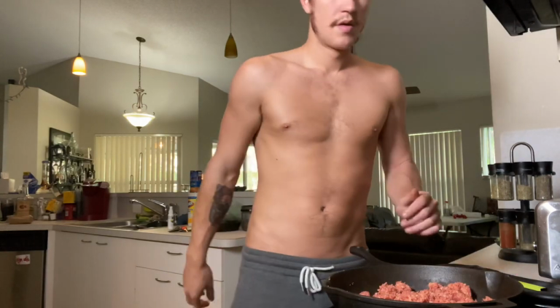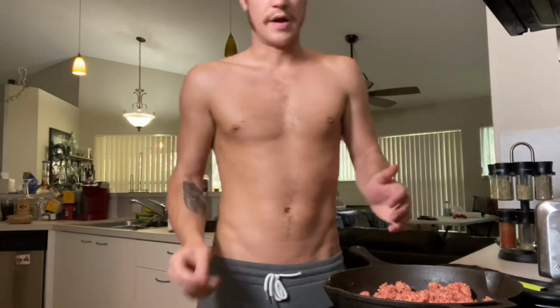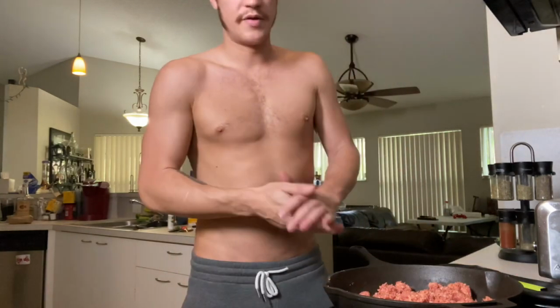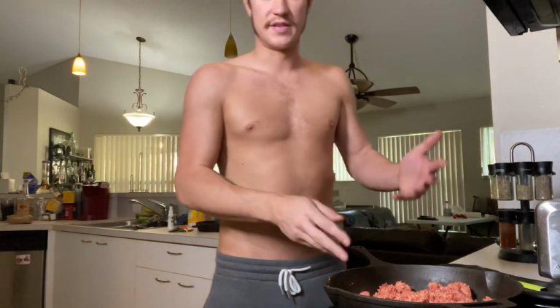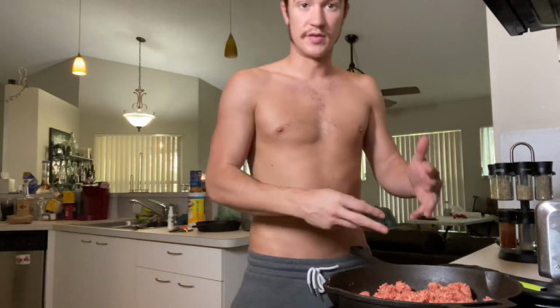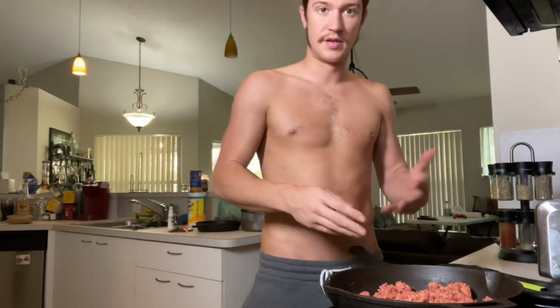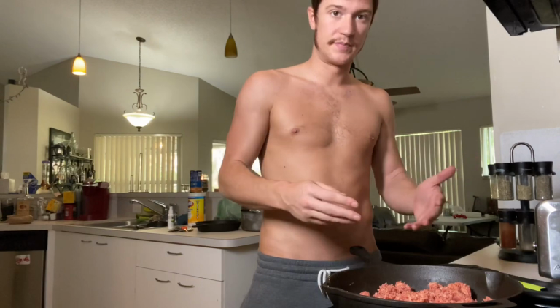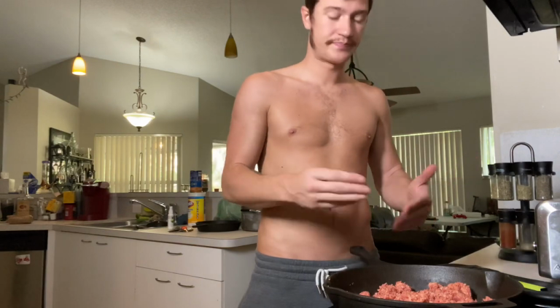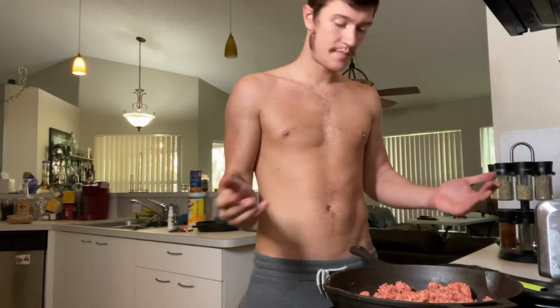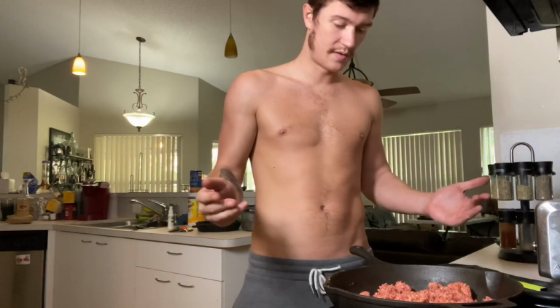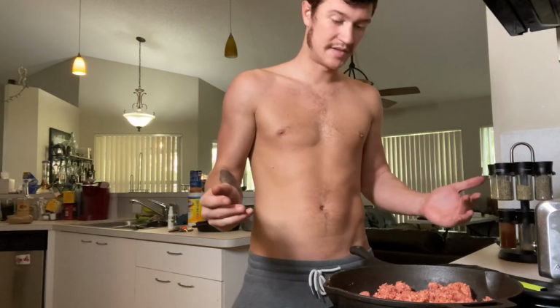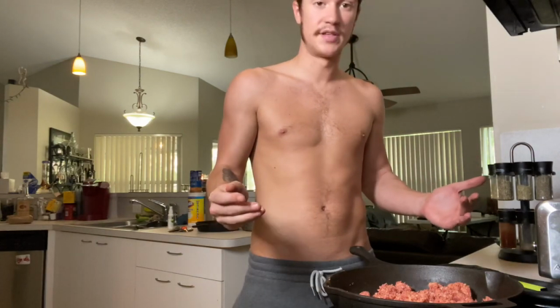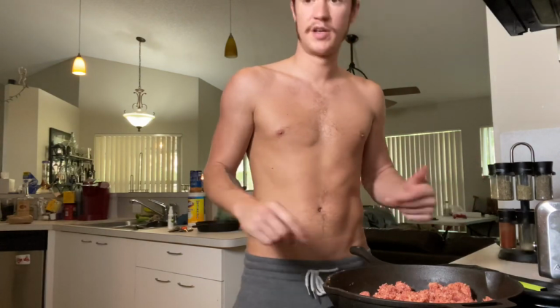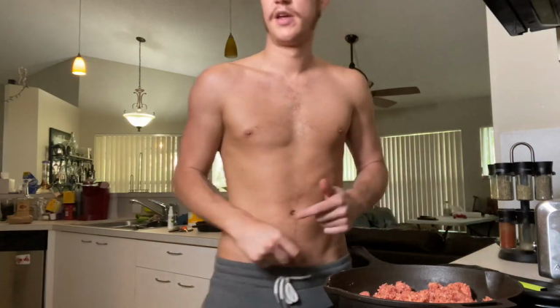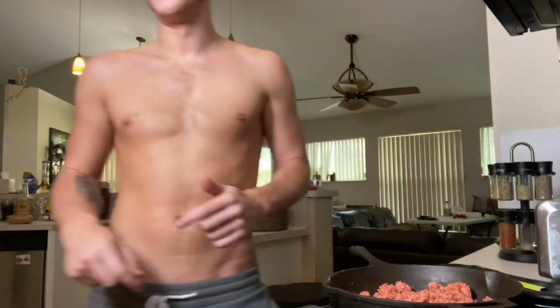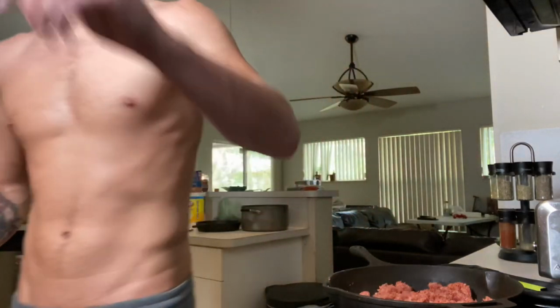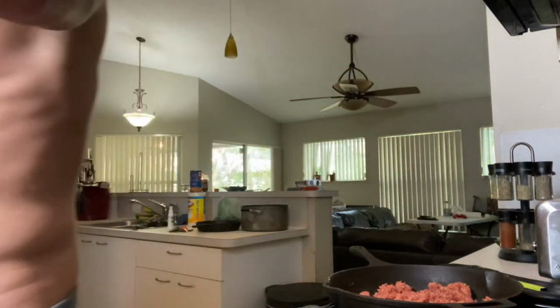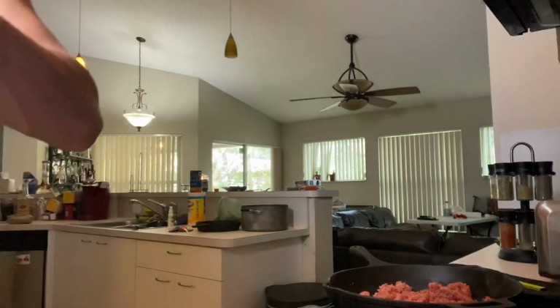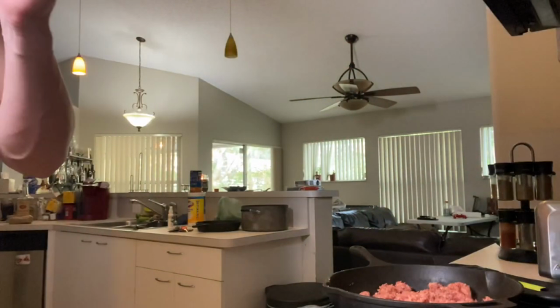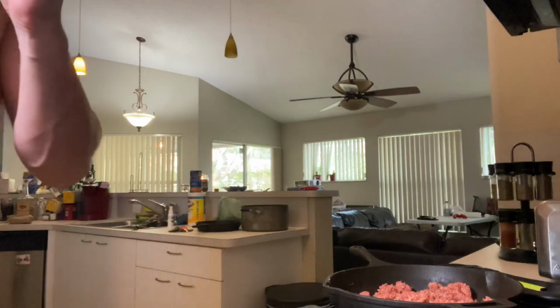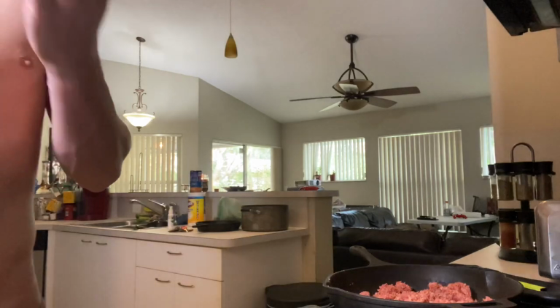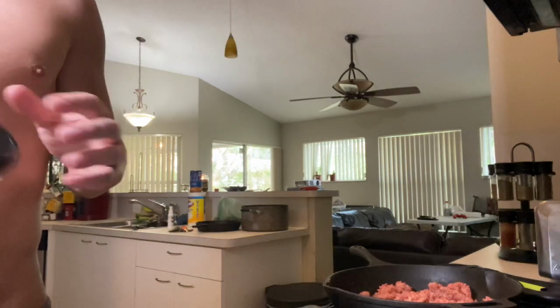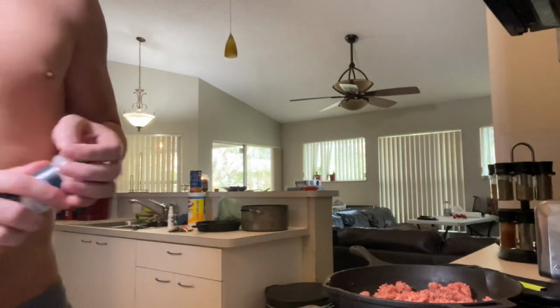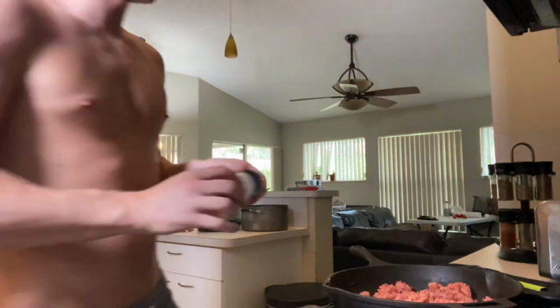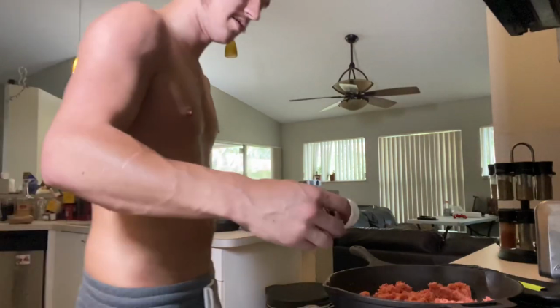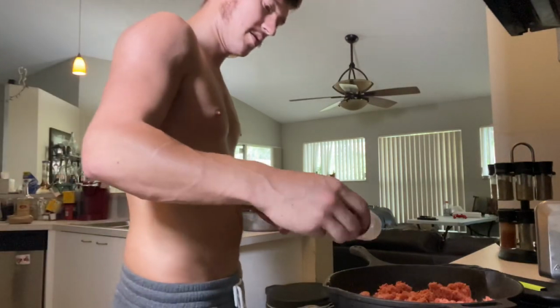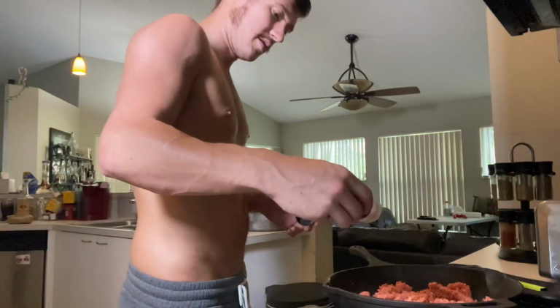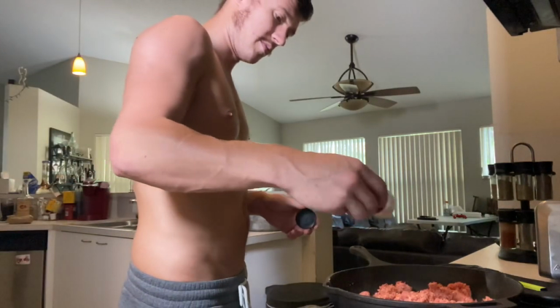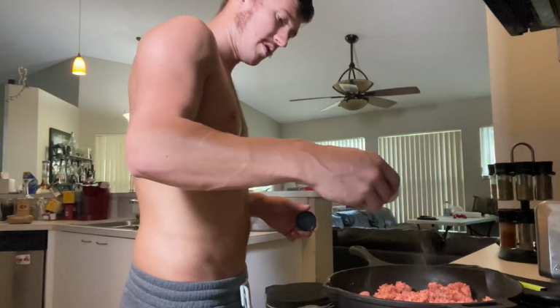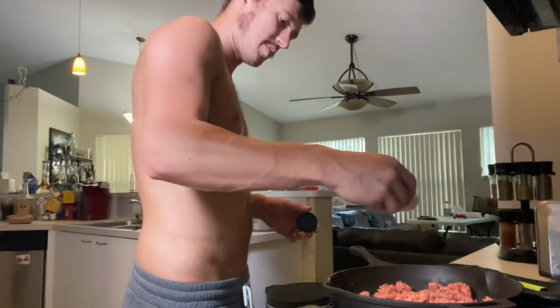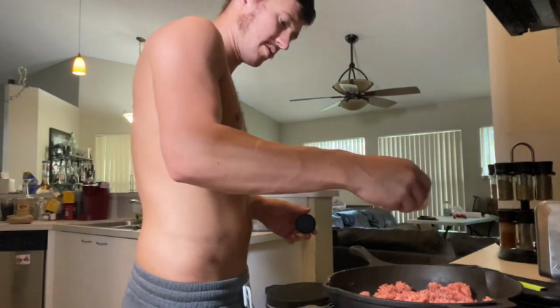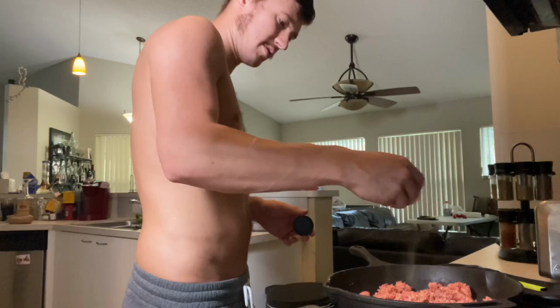Wait for that to sizzle — you know, a little bit of sizzle. While you're waiting on that, you can also add some garlic powder to it.